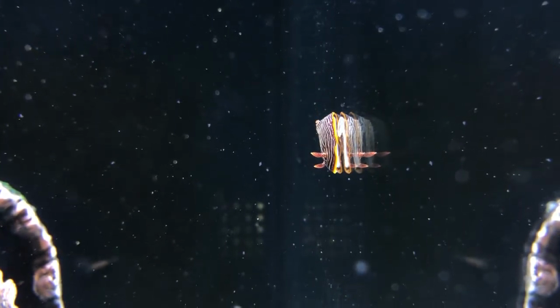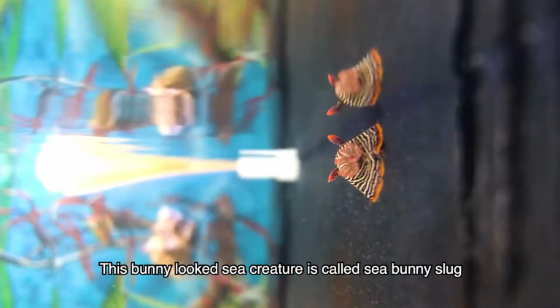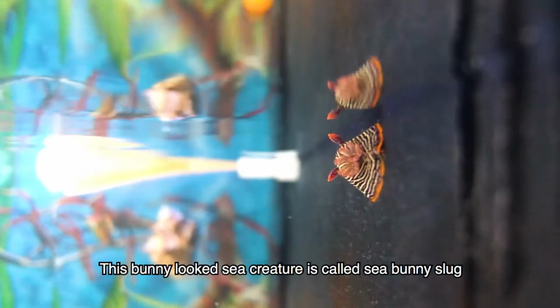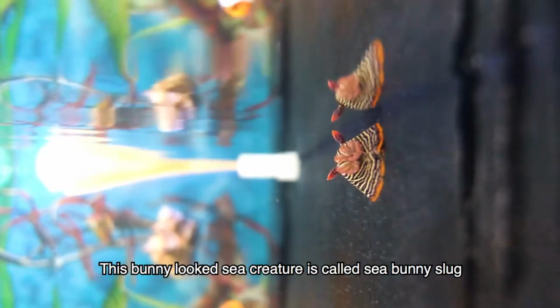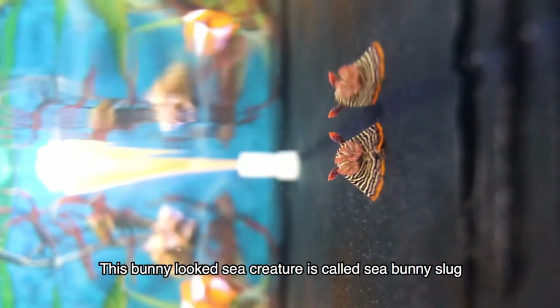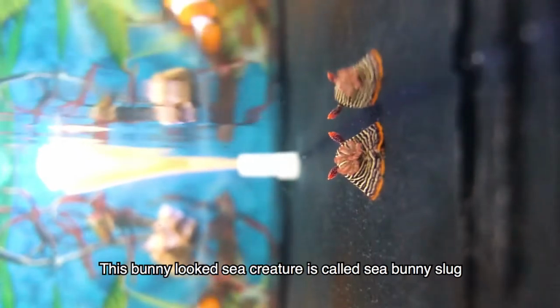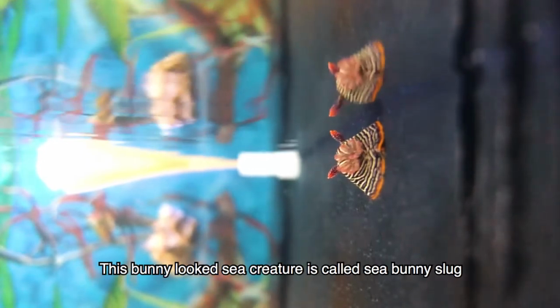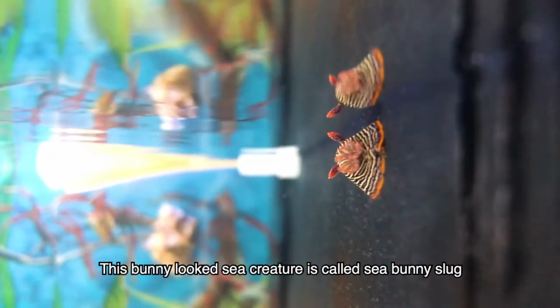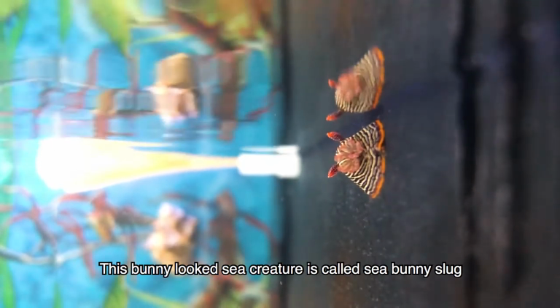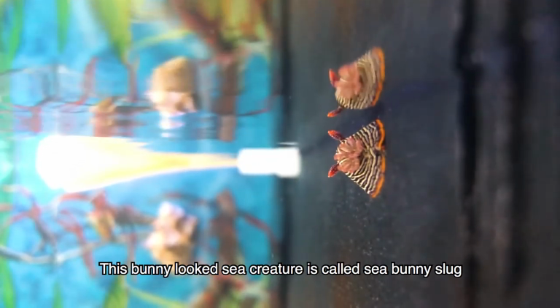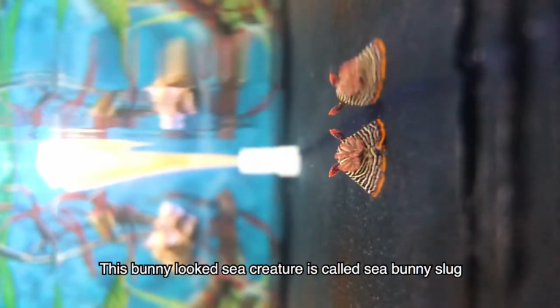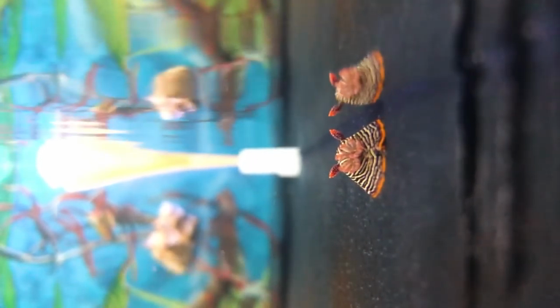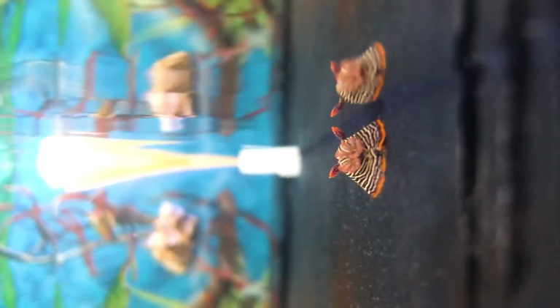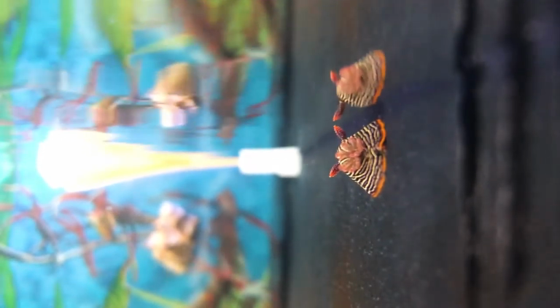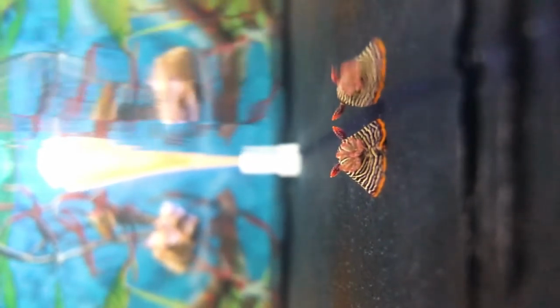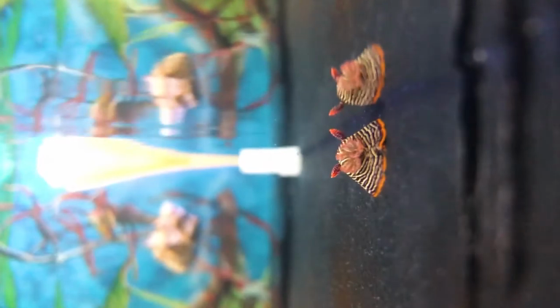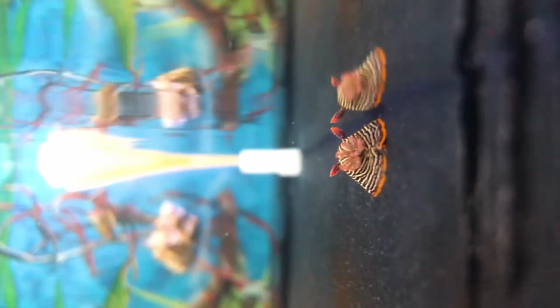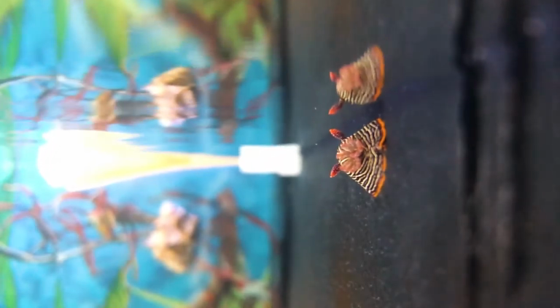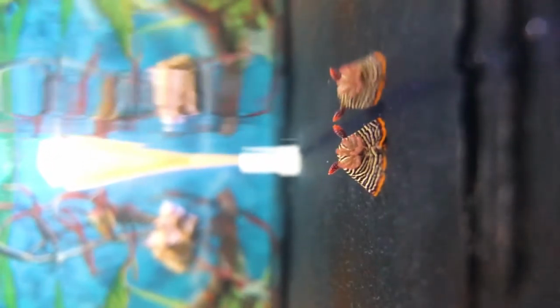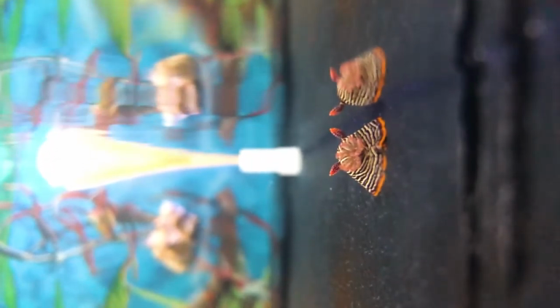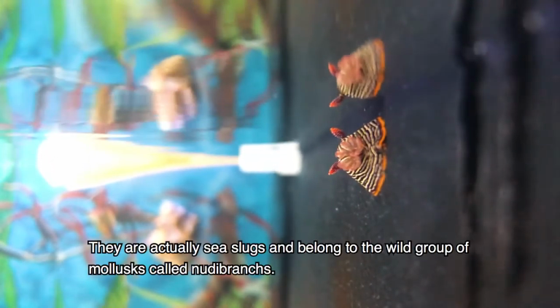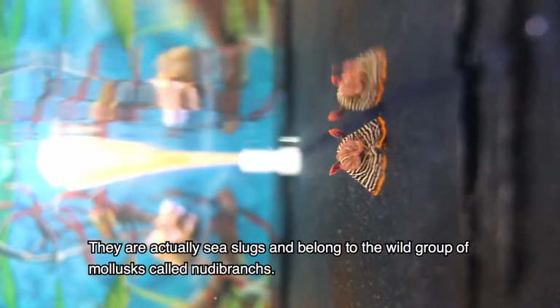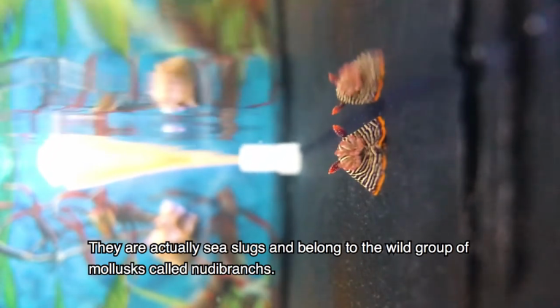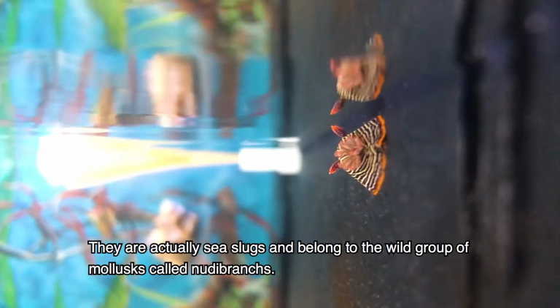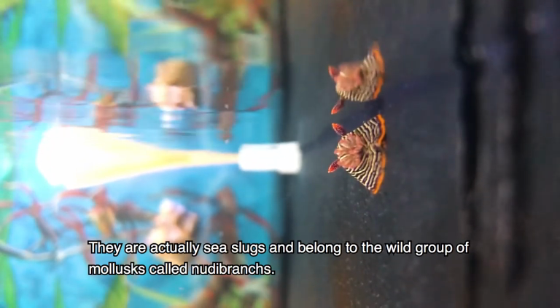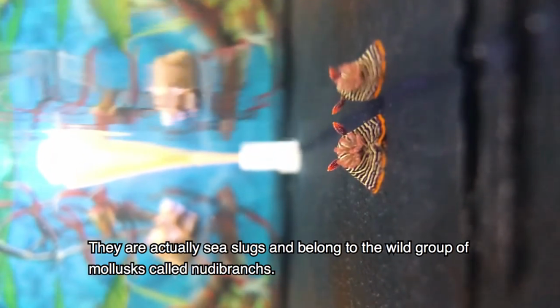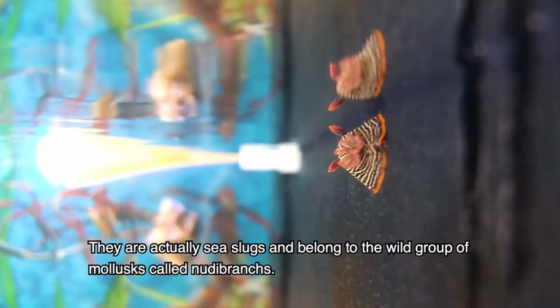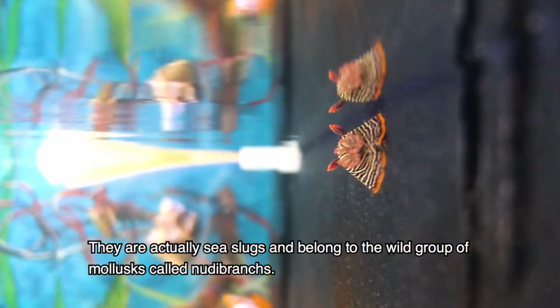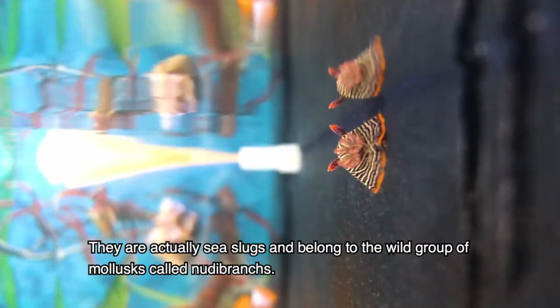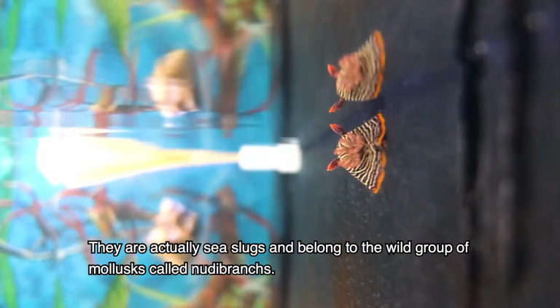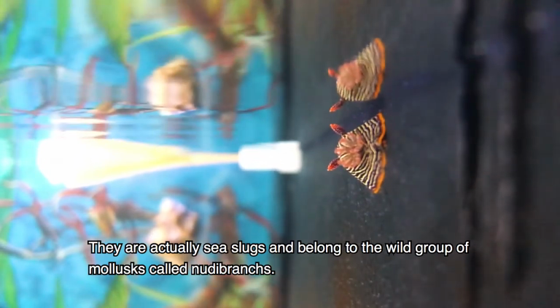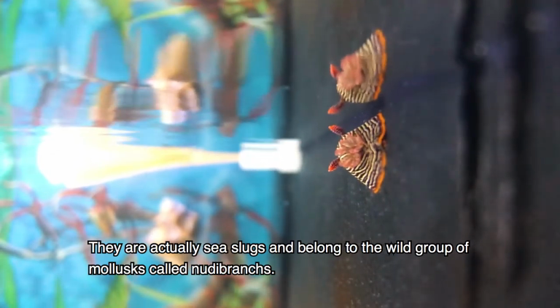This bunny-looking sea creature is called the sea bunny slug. They are actually sea slugs and belong to a wild group of mollusks called nudibranchs.